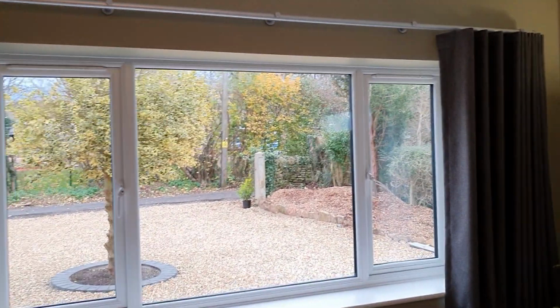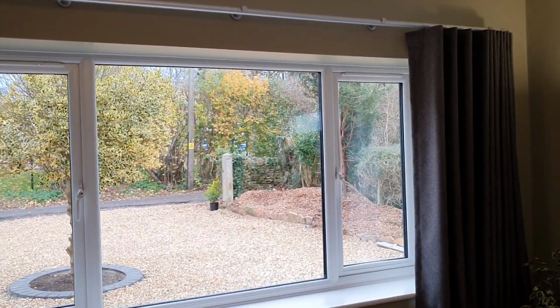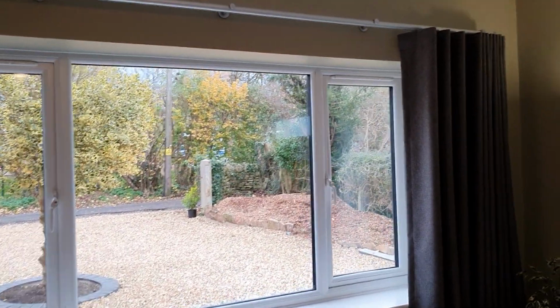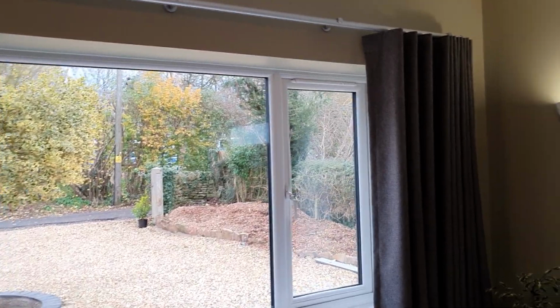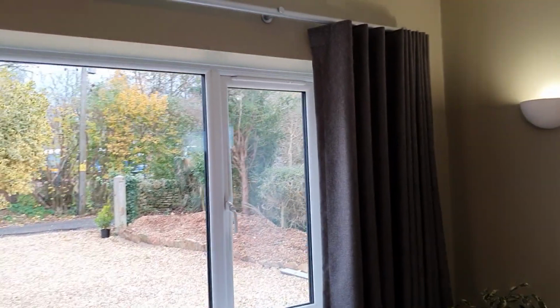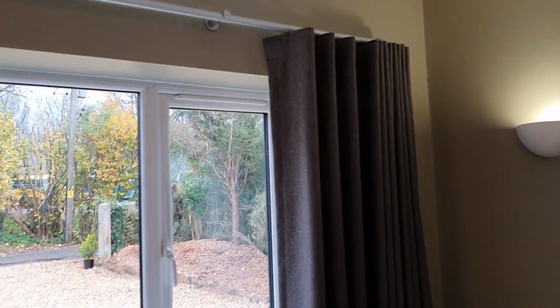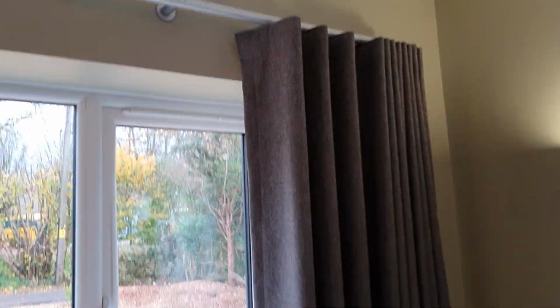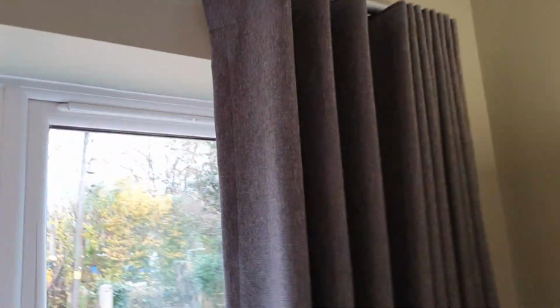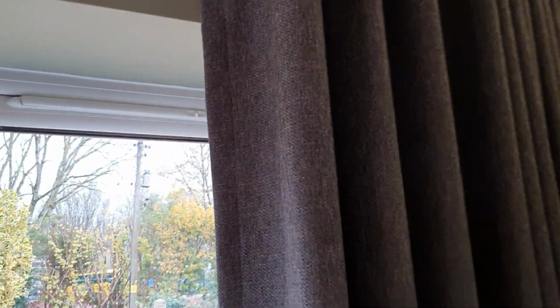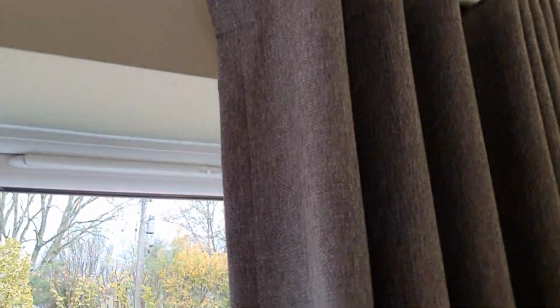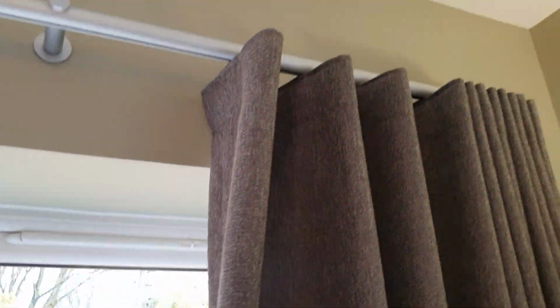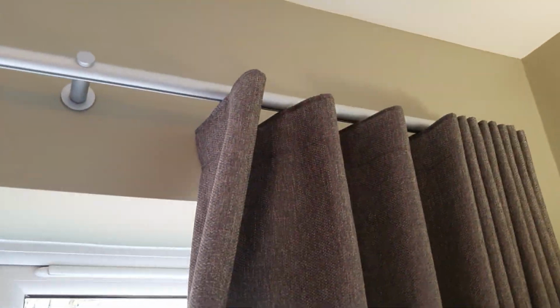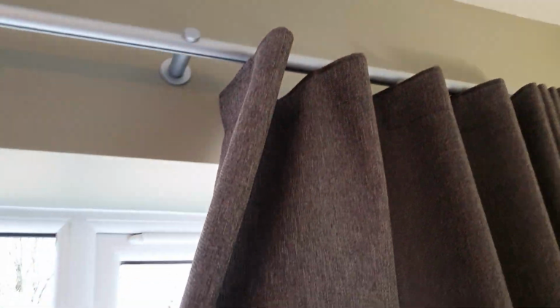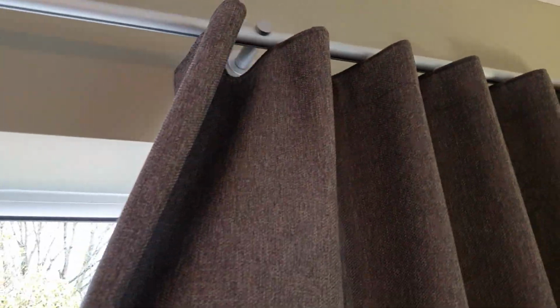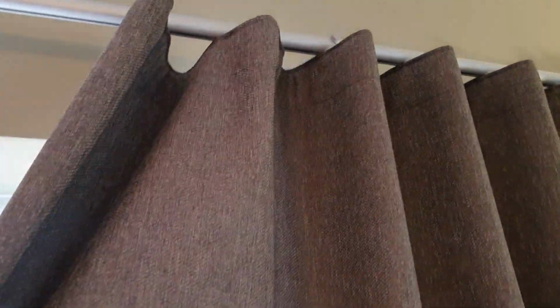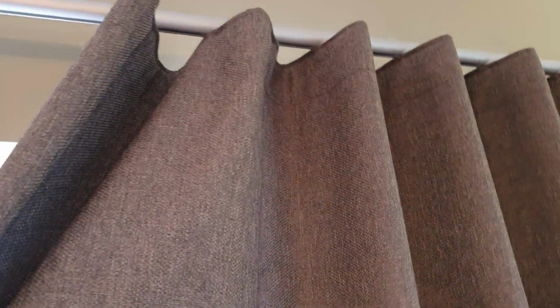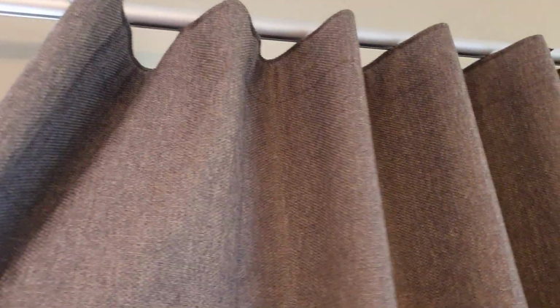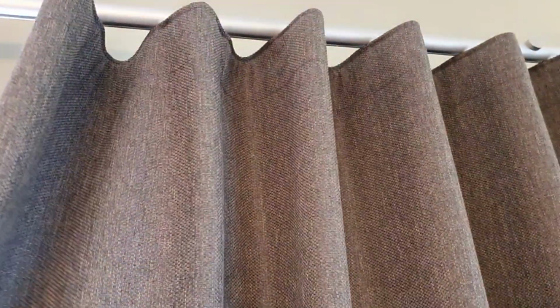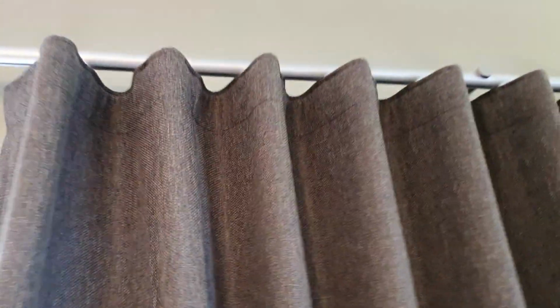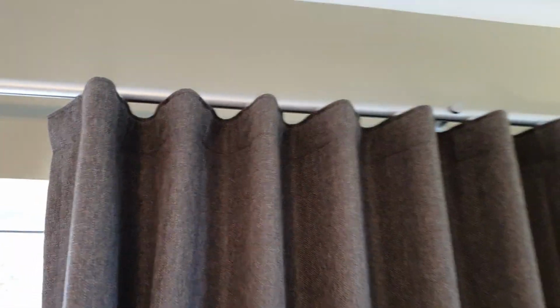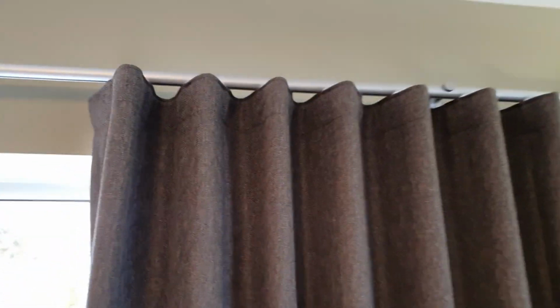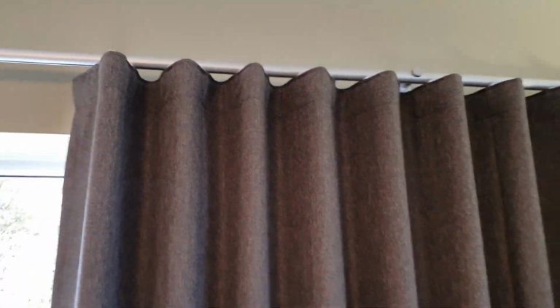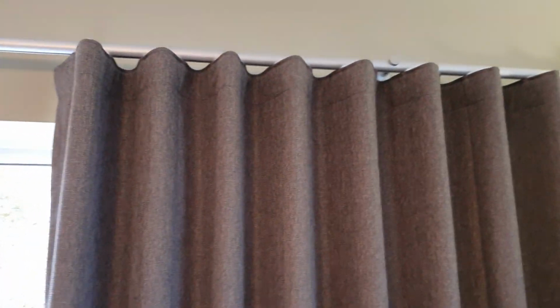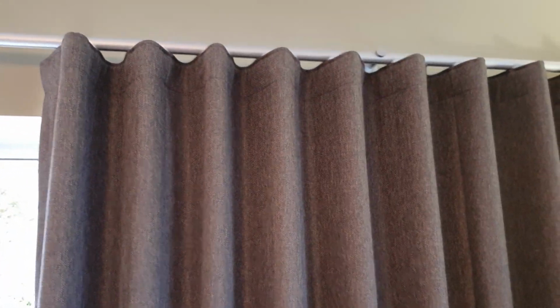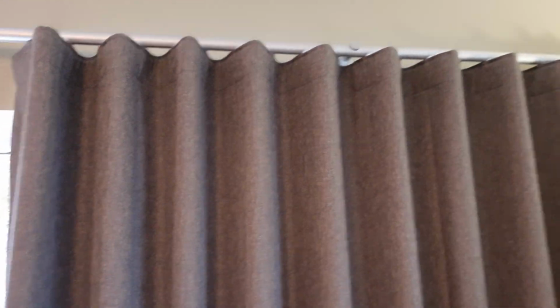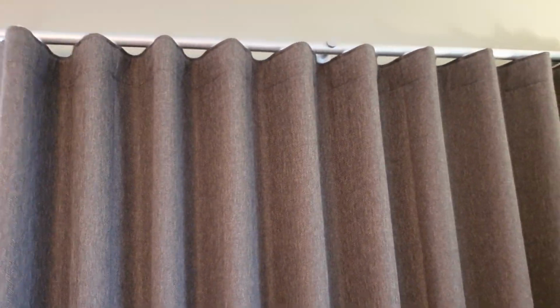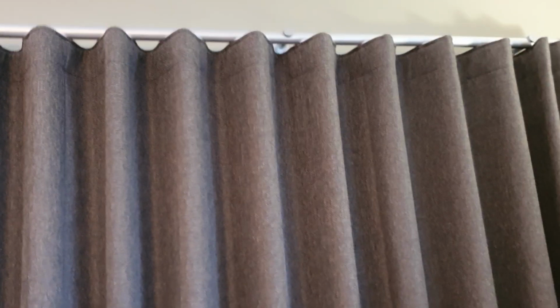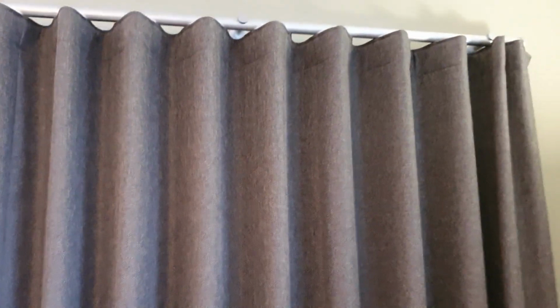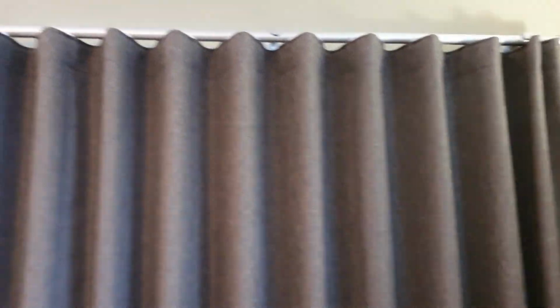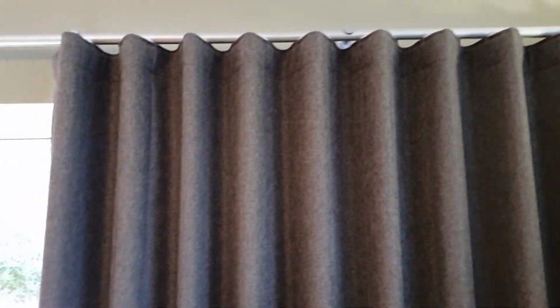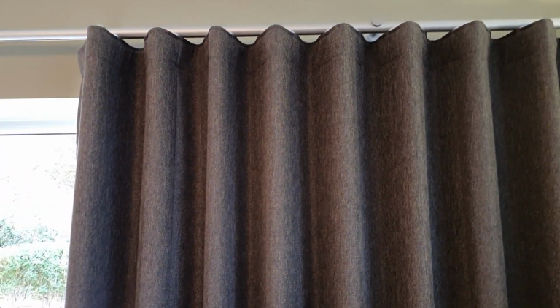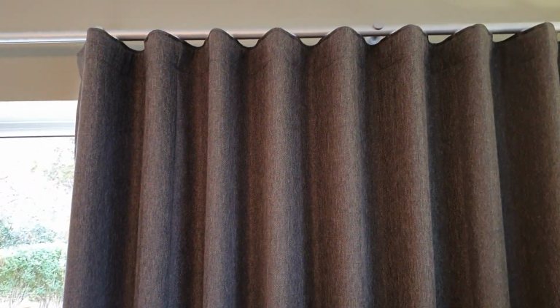So what is a wave curtain? Firstly, a wave curtain is a fixed glided curtain which forces the pleats to be equidistant, so you get this beautiful wave.